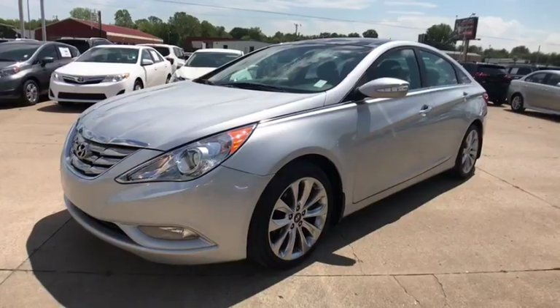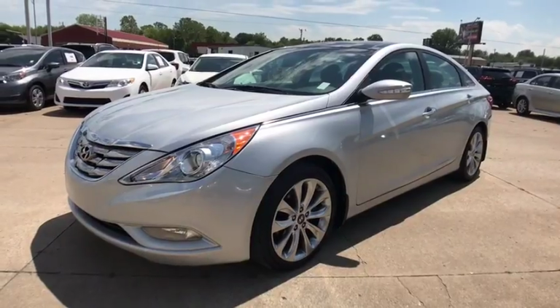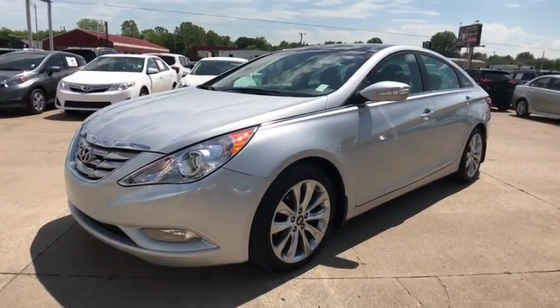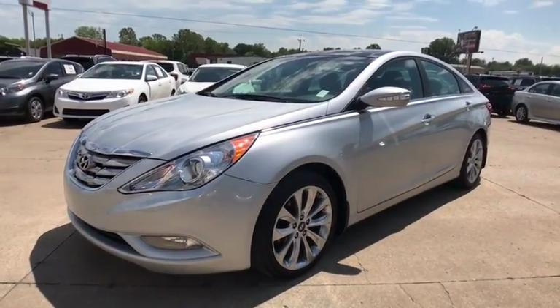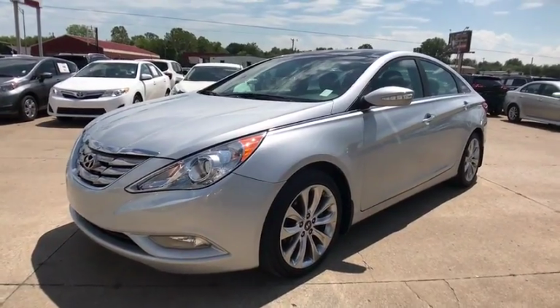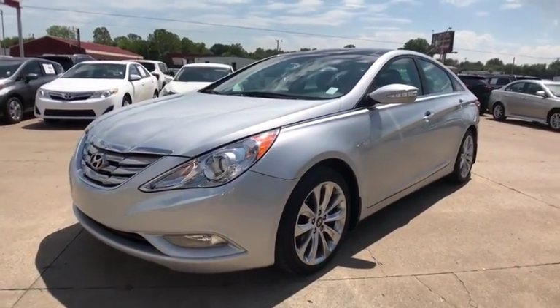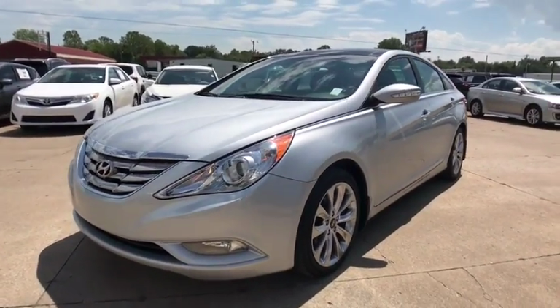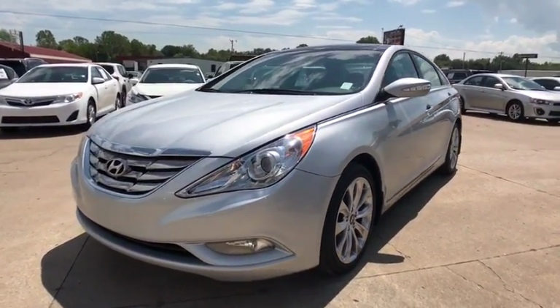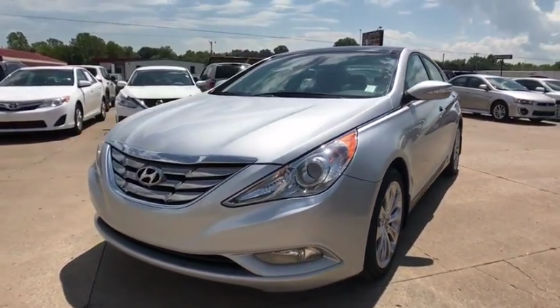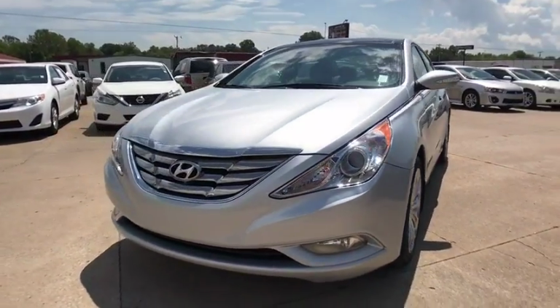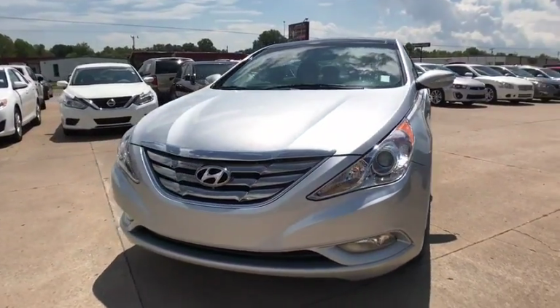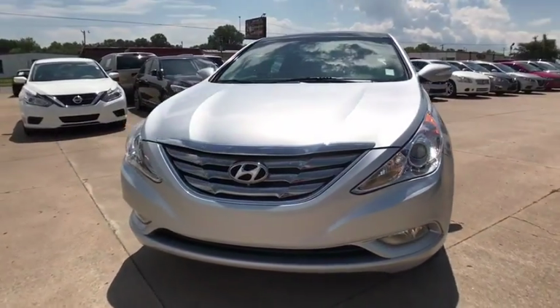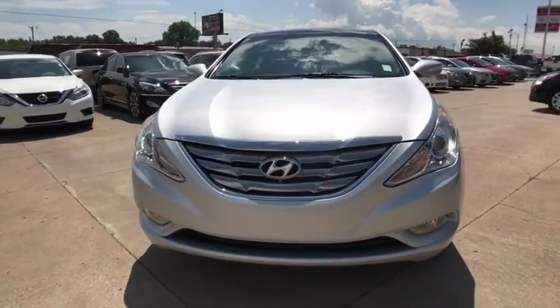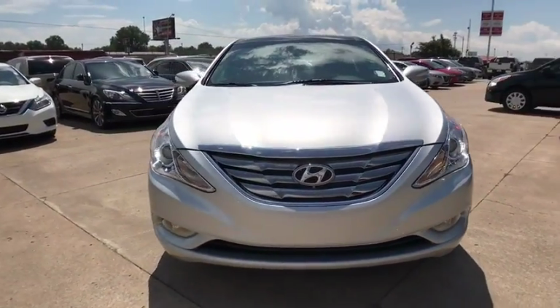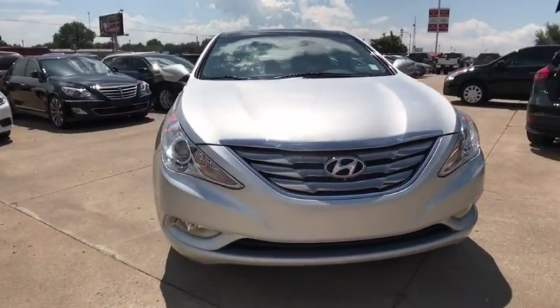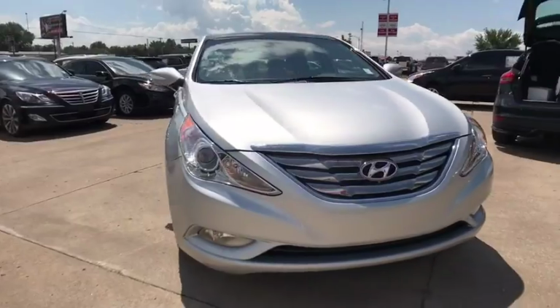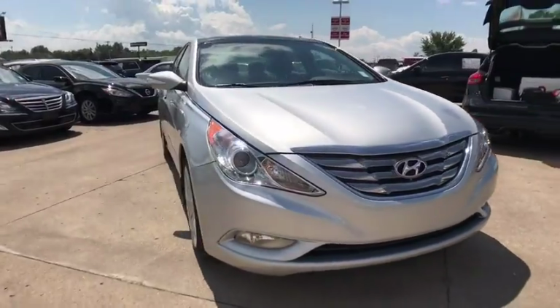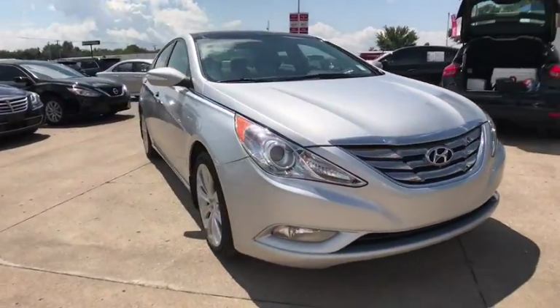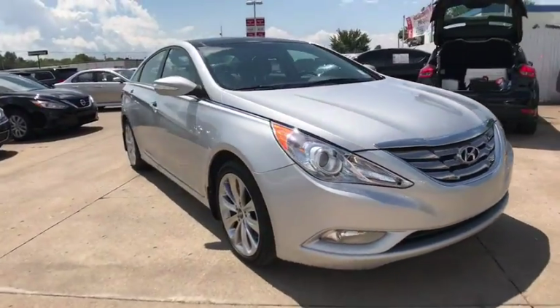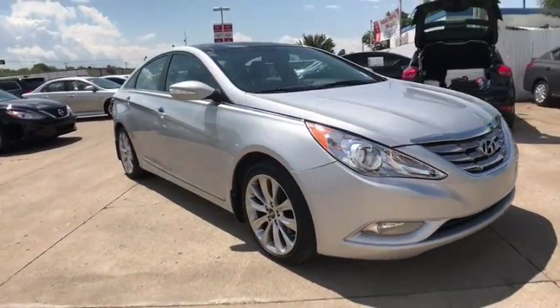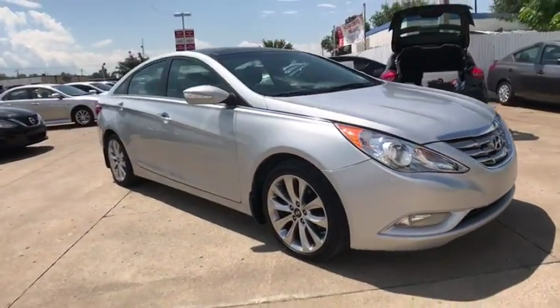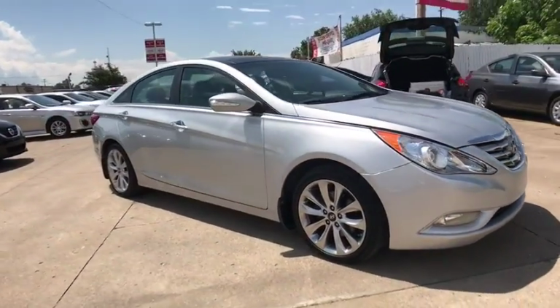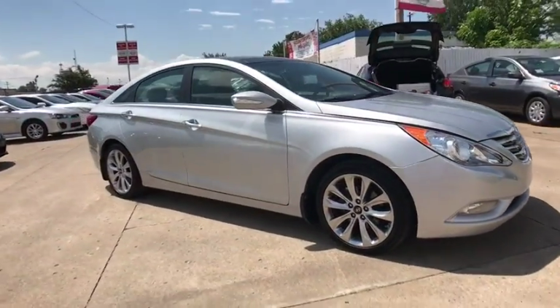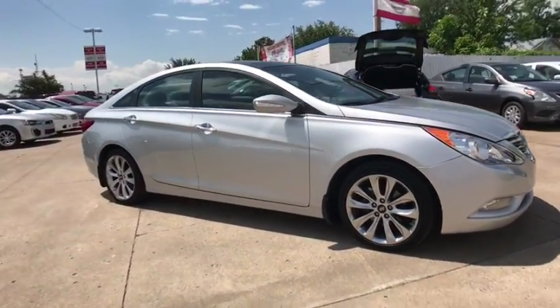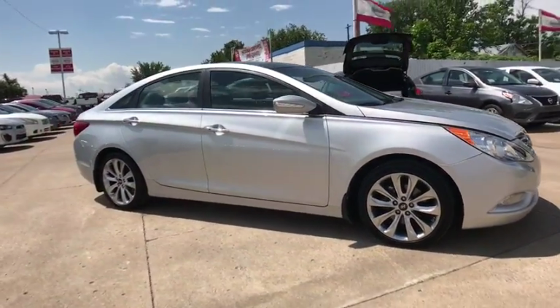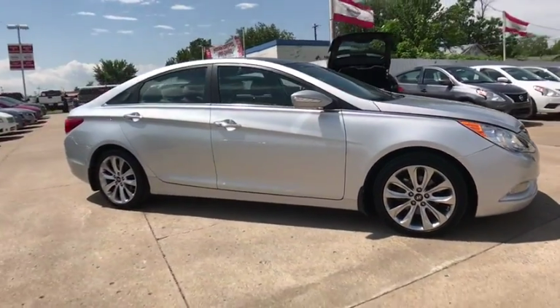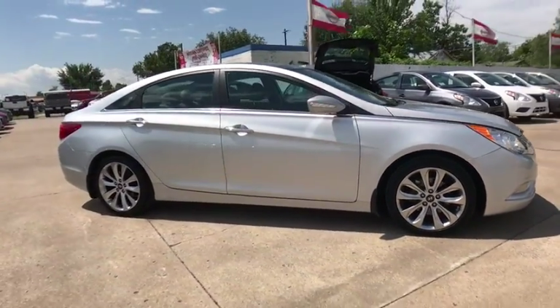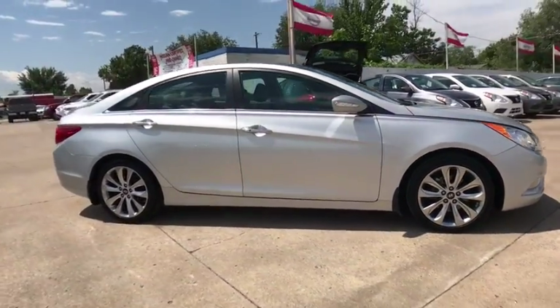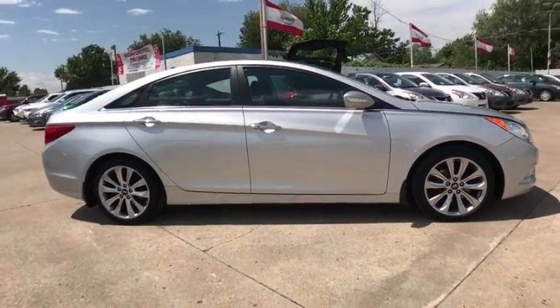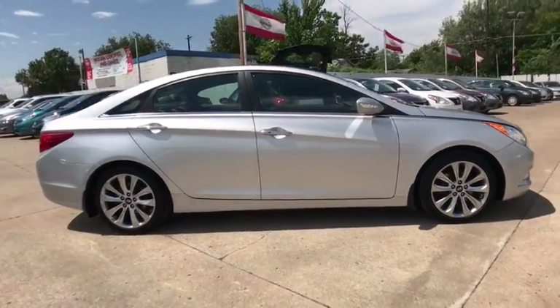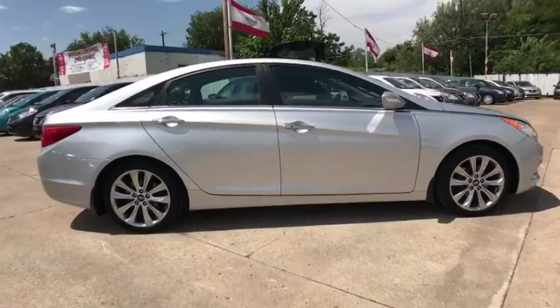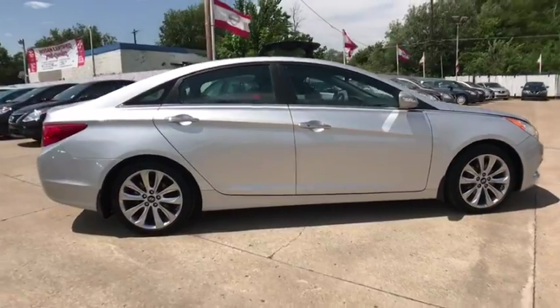The 2013 Hyundai Sonata. The Sonata has a long list of technologically advanced interior features and options that make driving safer, more convenient, and much more fun.